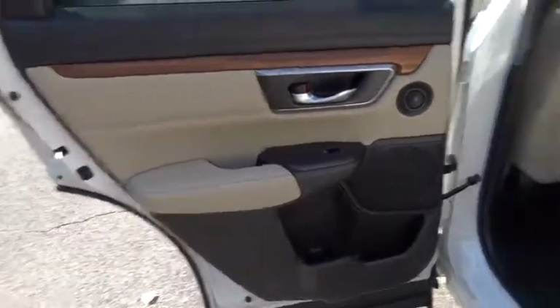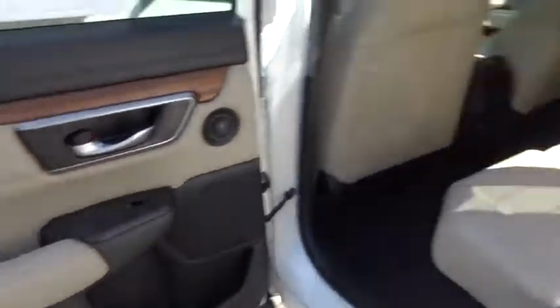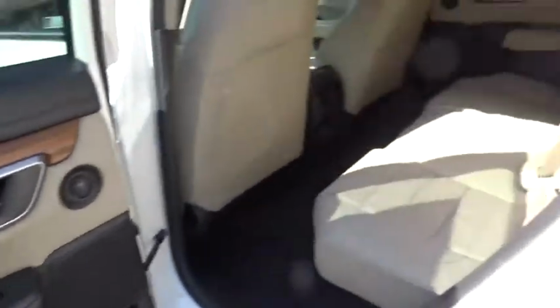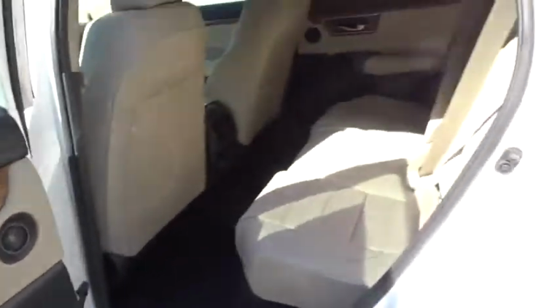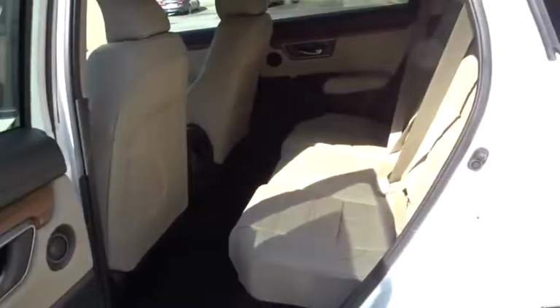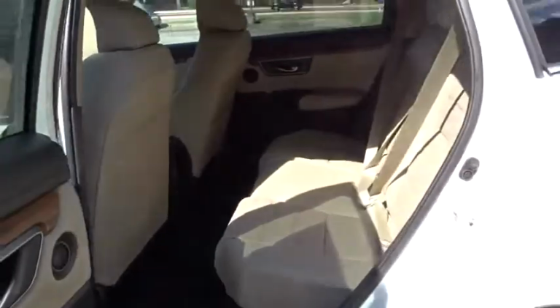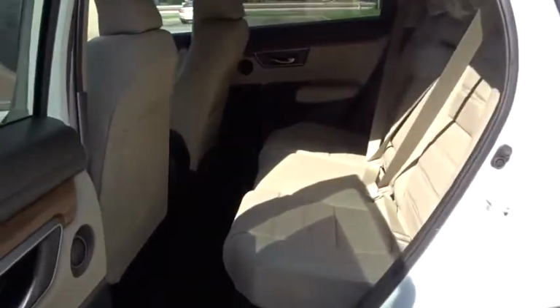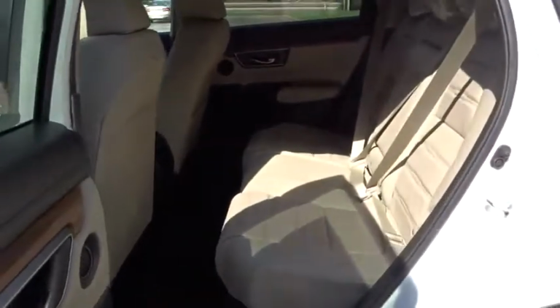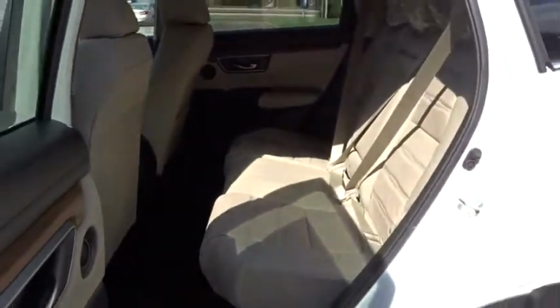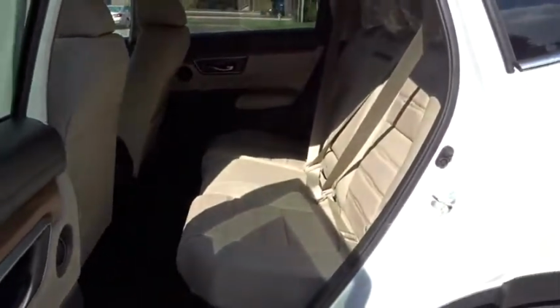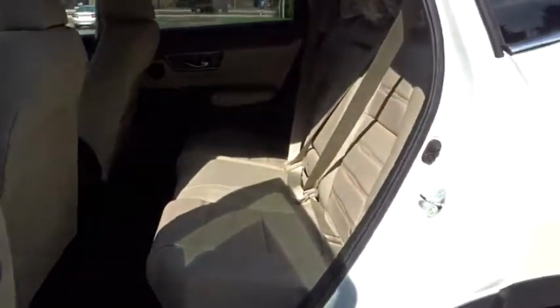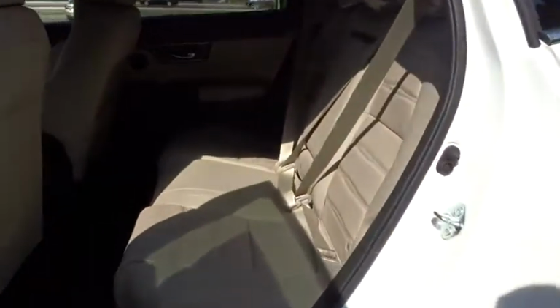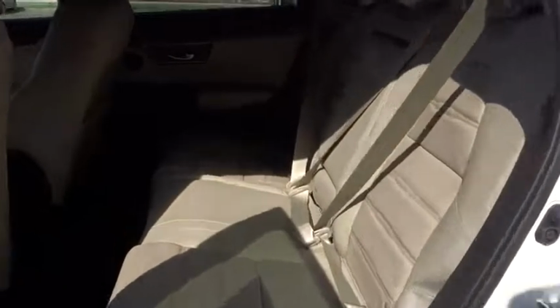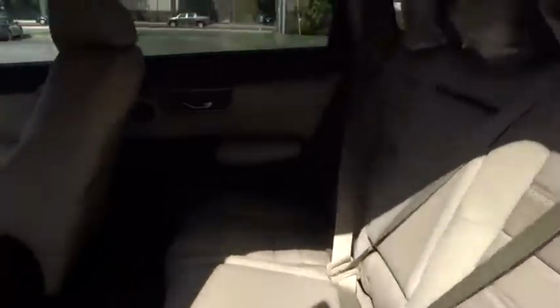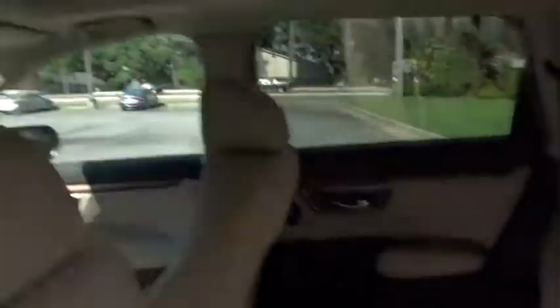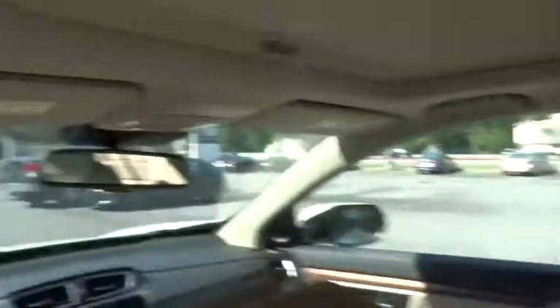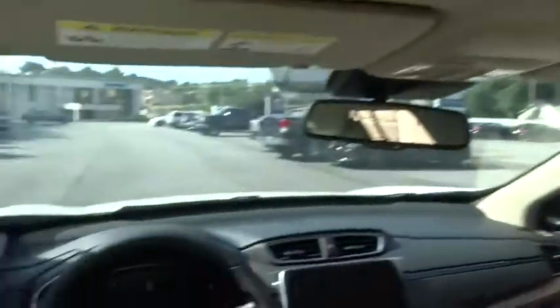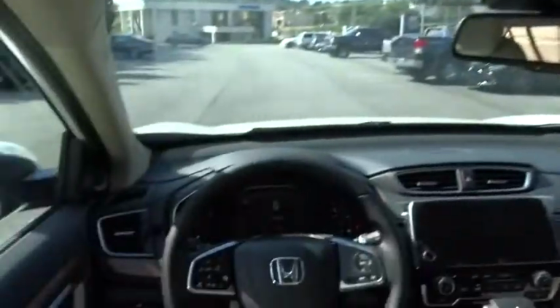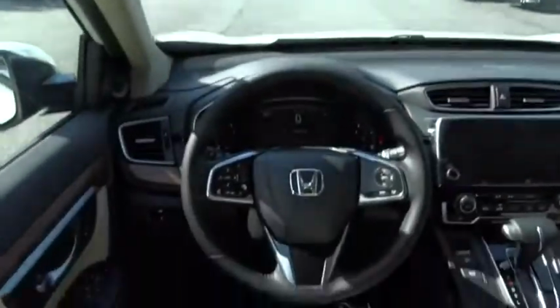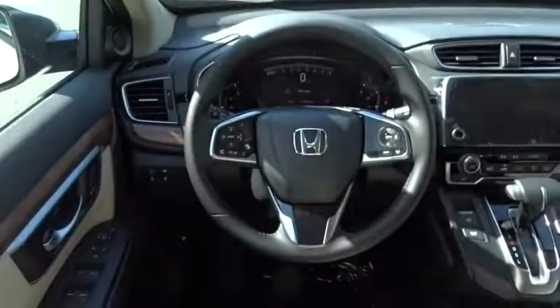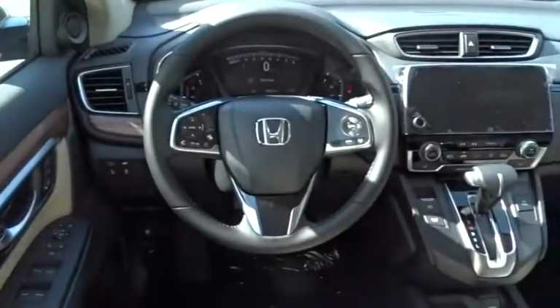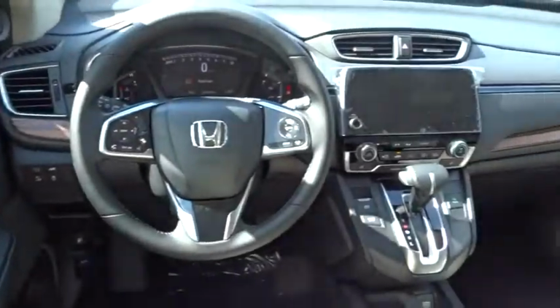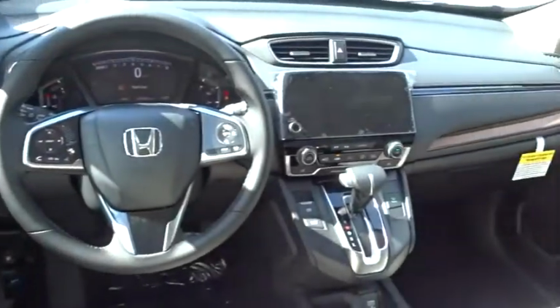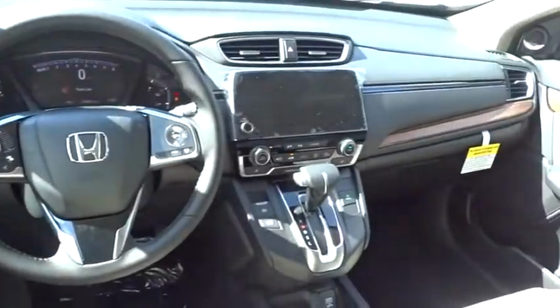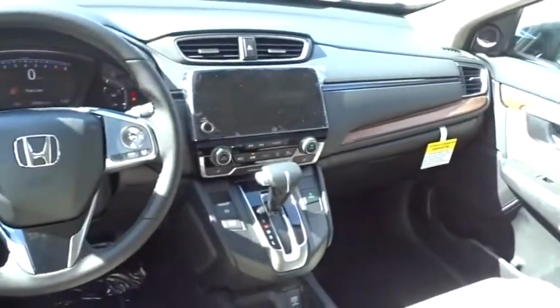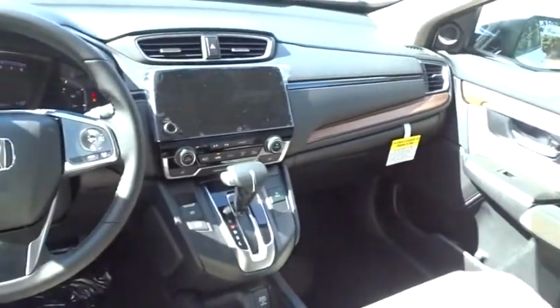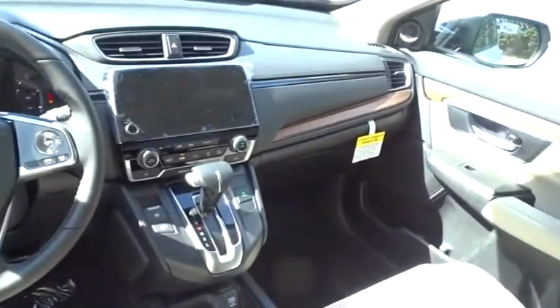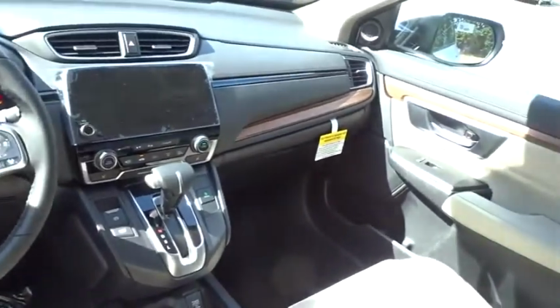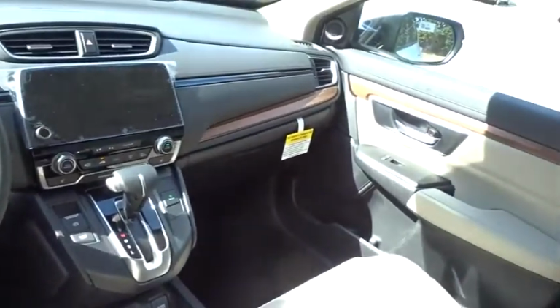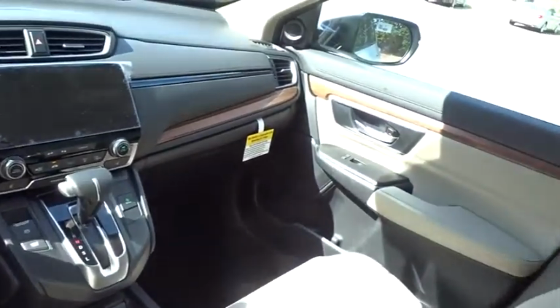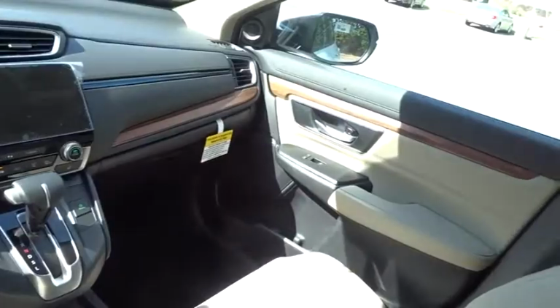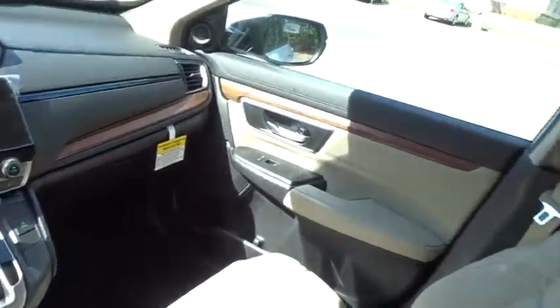Bluetooth, power steering, adjustable steering wheel, four-wheel disc brakes, cruise control, aluminum wheels, keyless start, auto-dimming rear-view mirror.